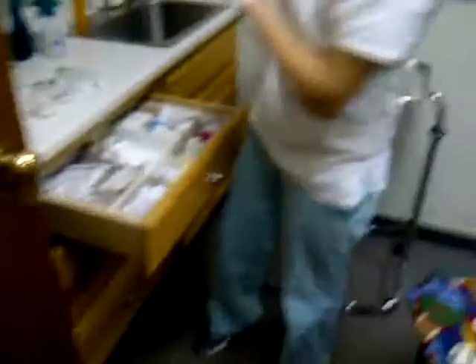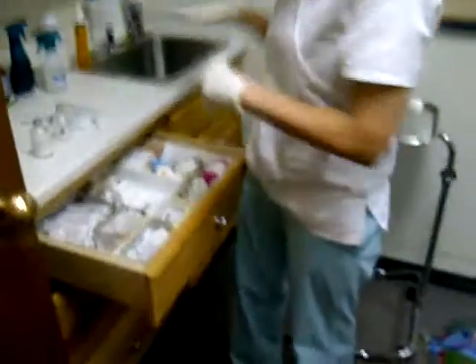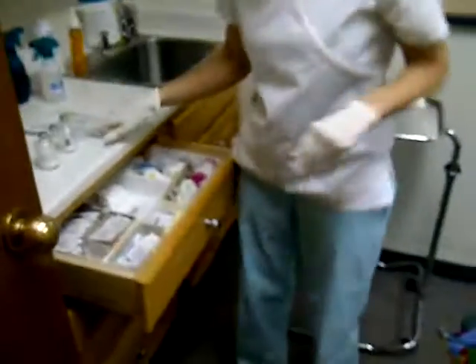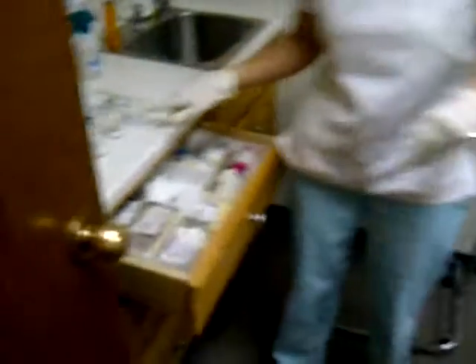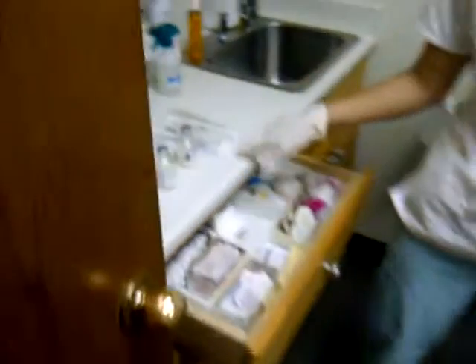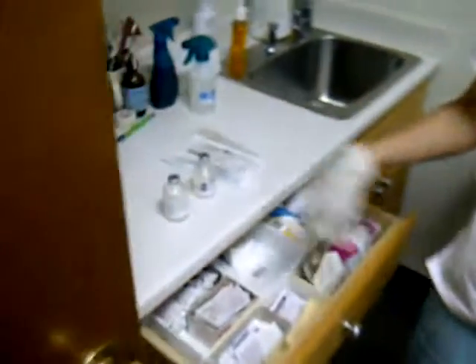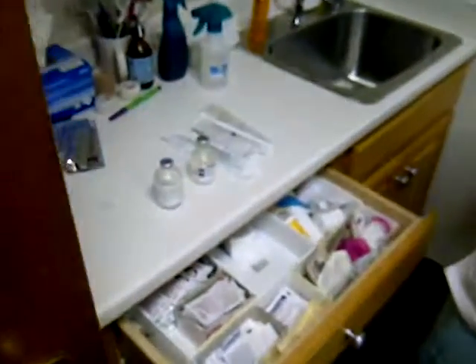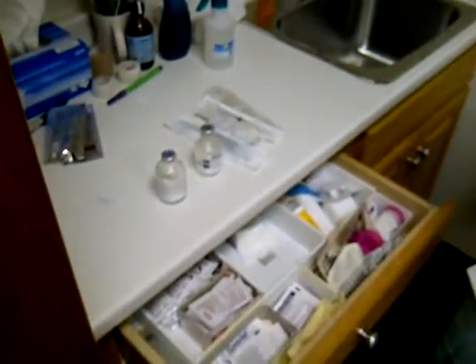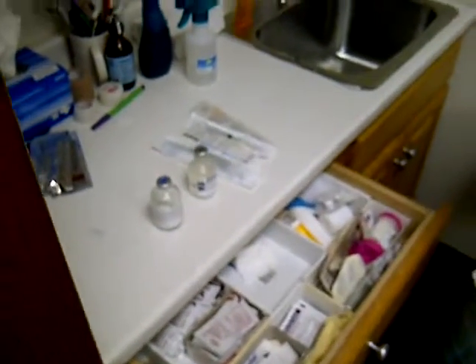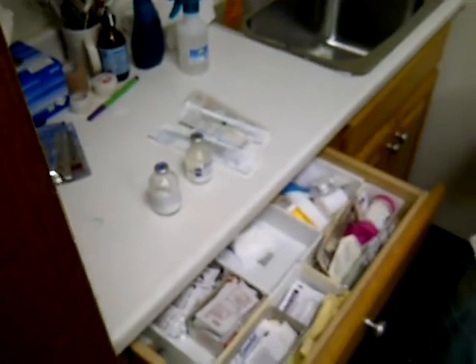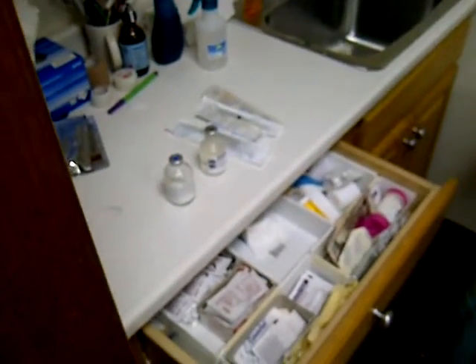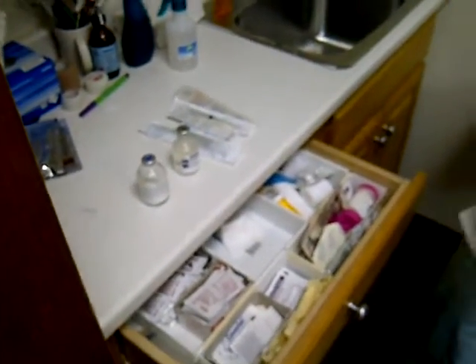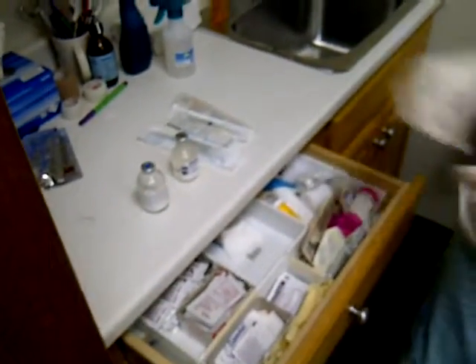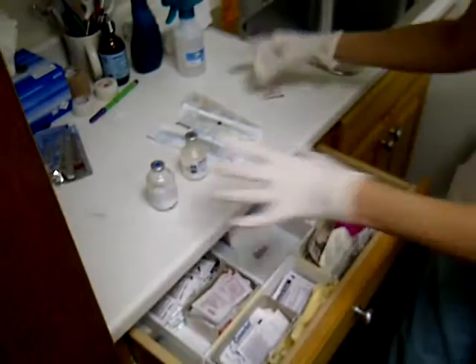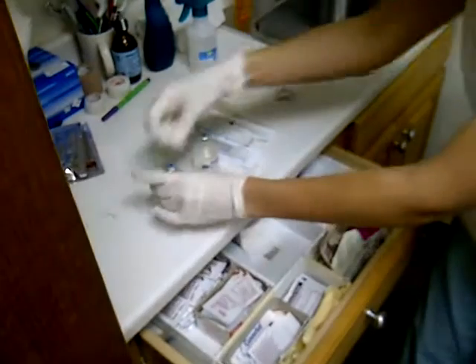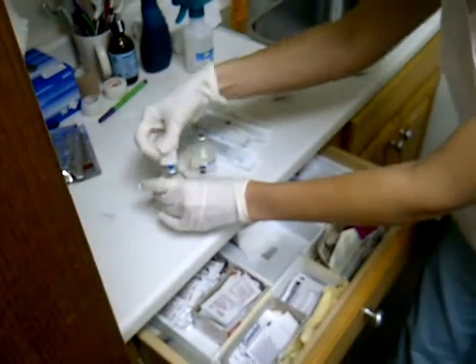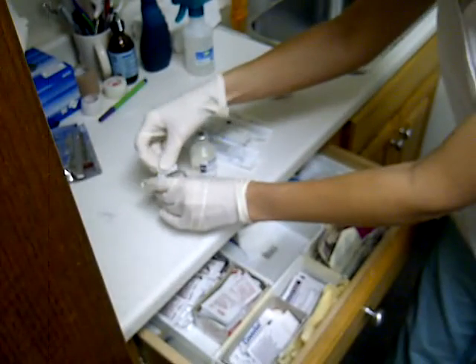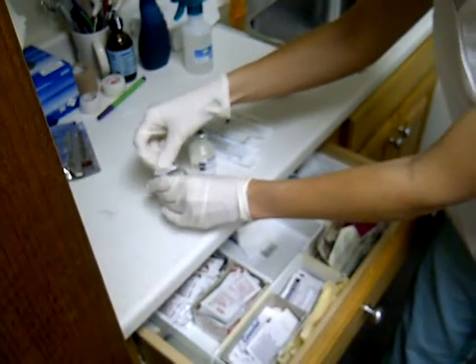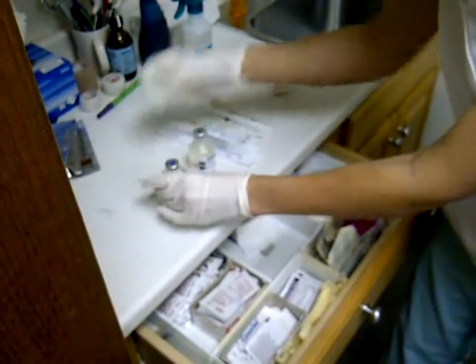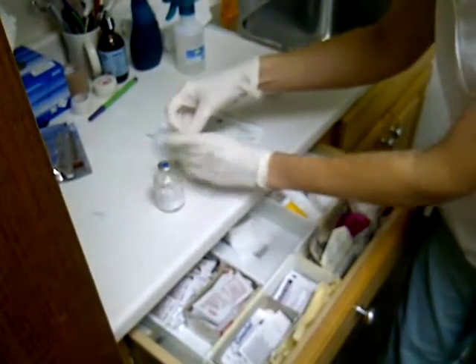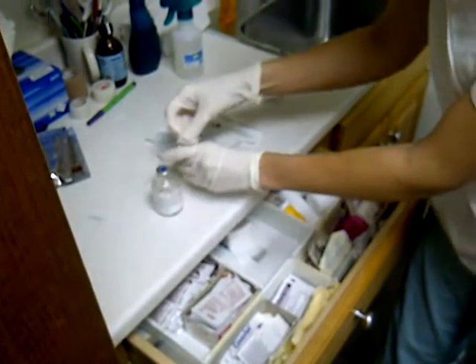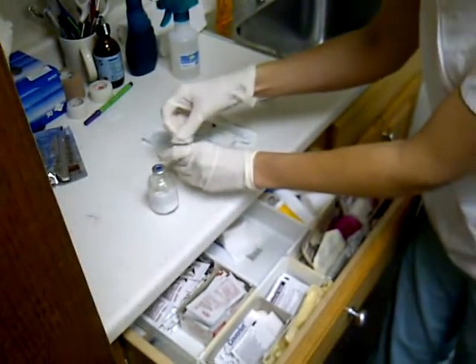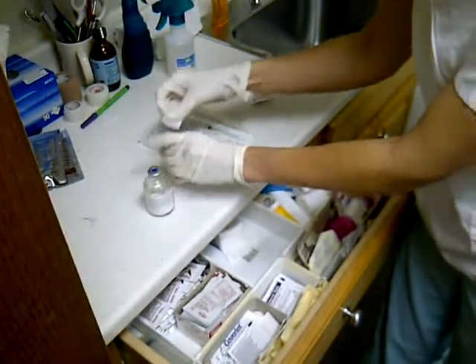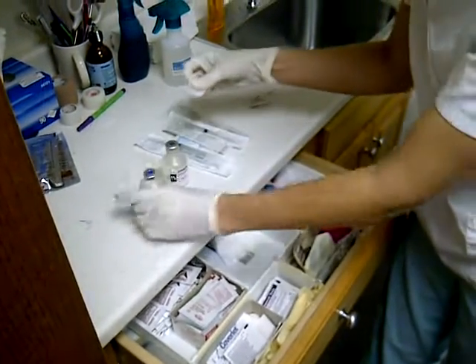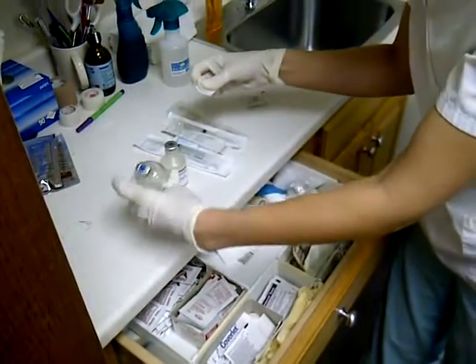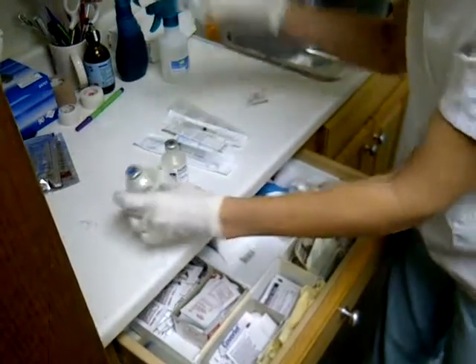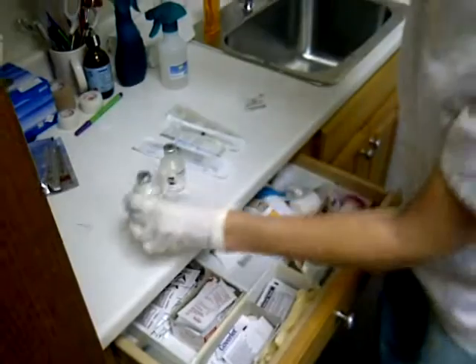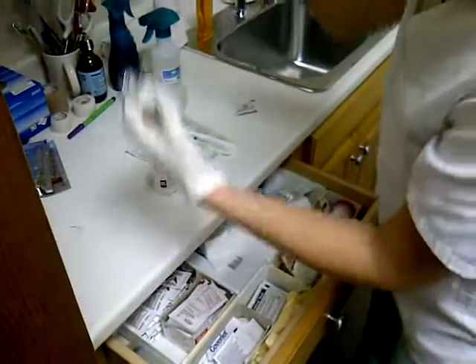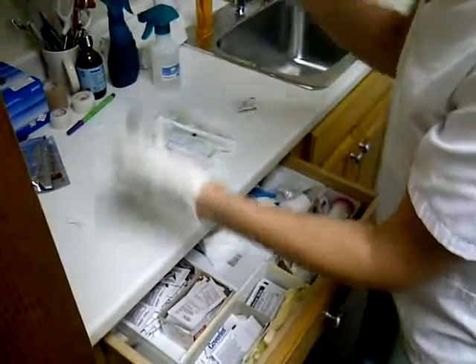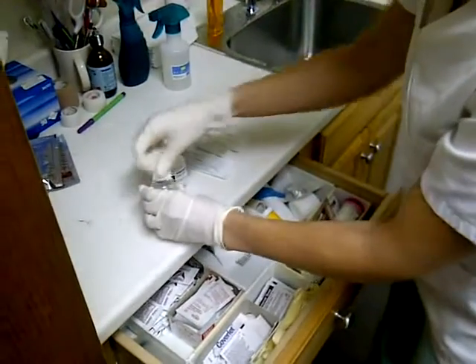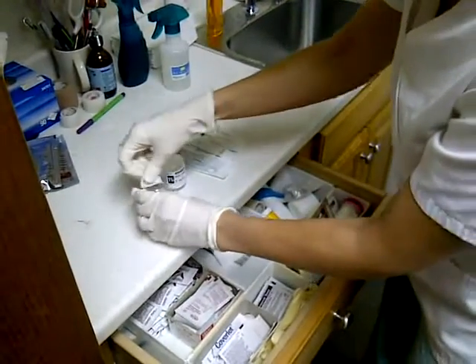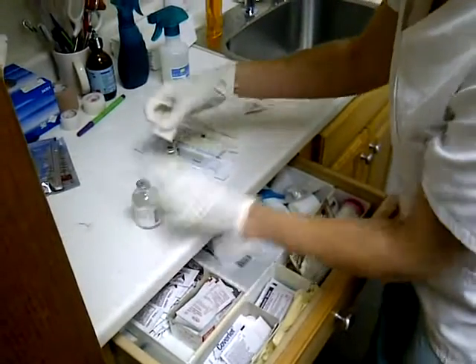In the kit, a 12cc syringe to have some extra numbing solution. The Lido Bicarb — there's Lido in there, but we like to mix it with the Bicarb, so the Lido Bicarb.